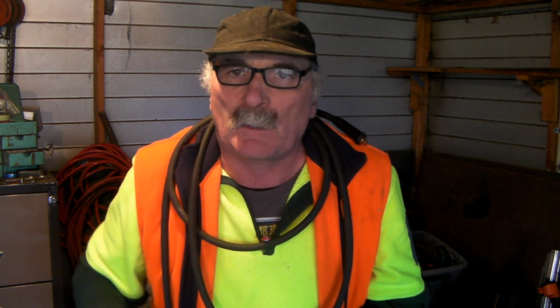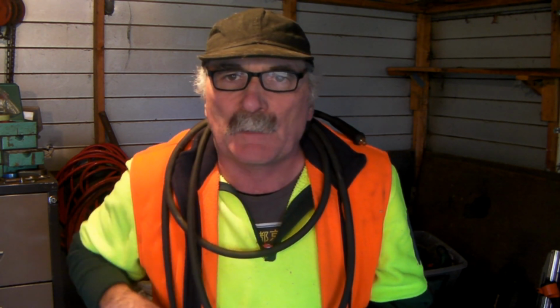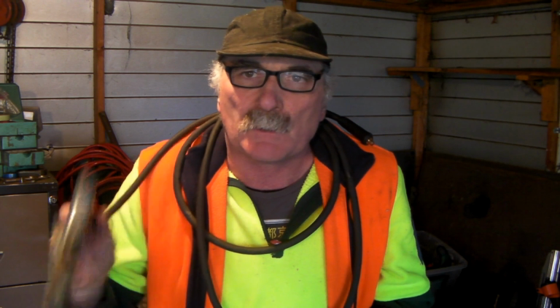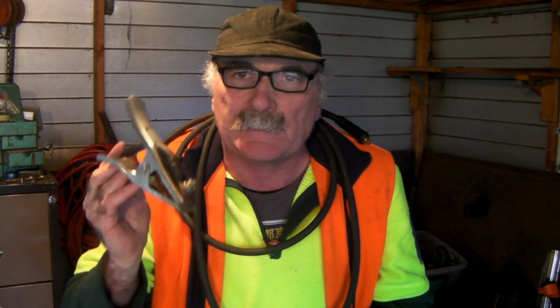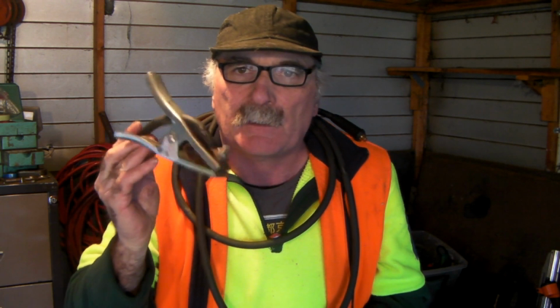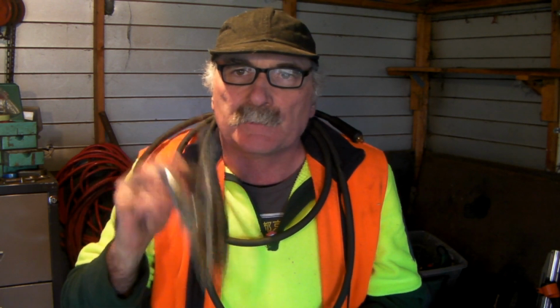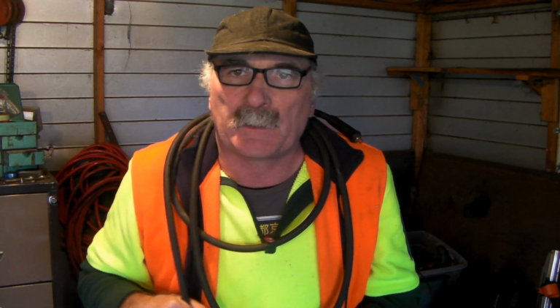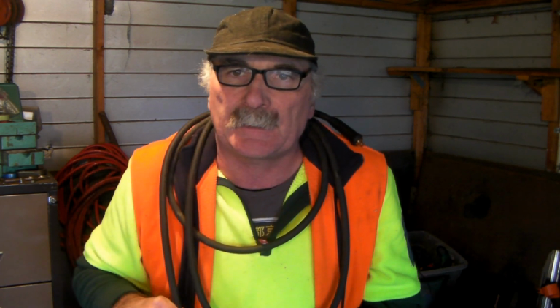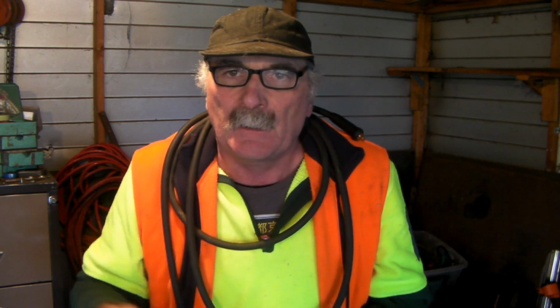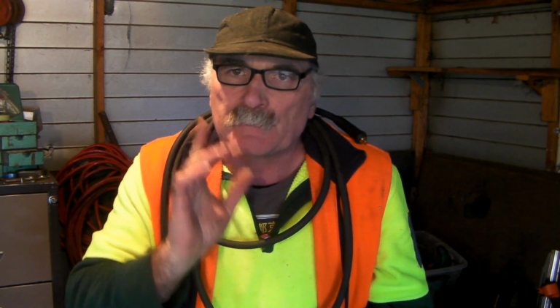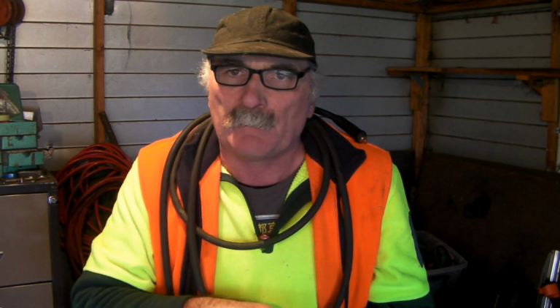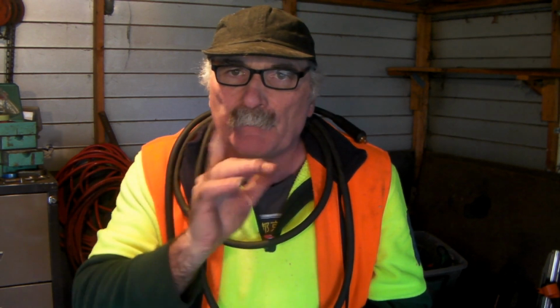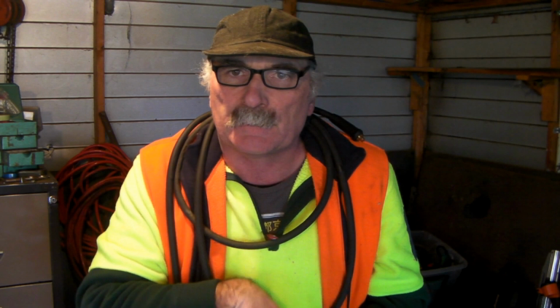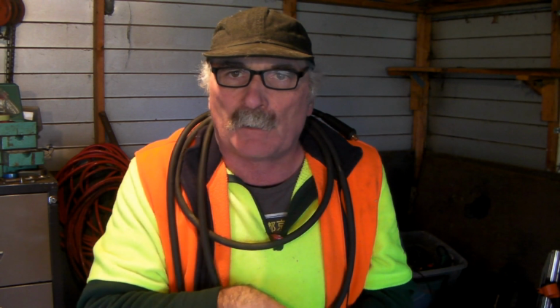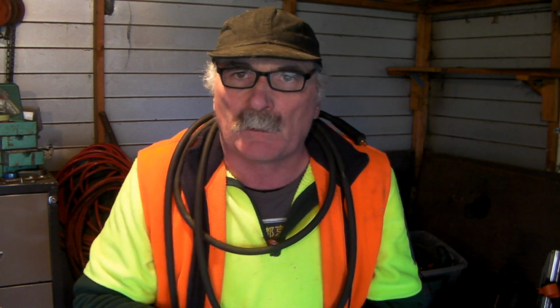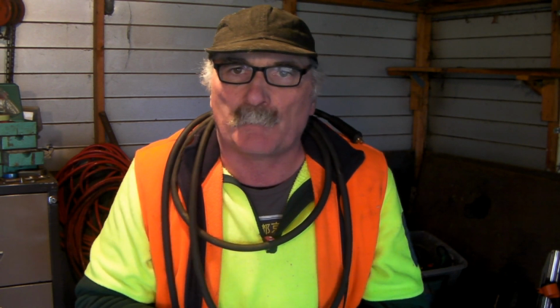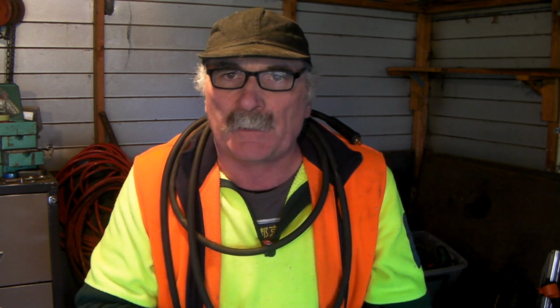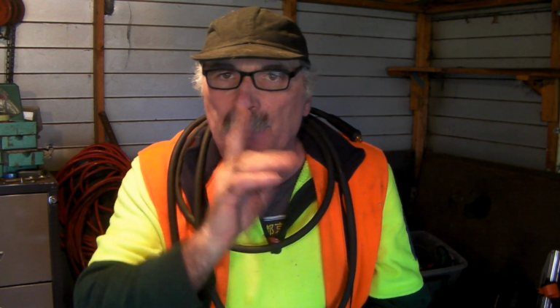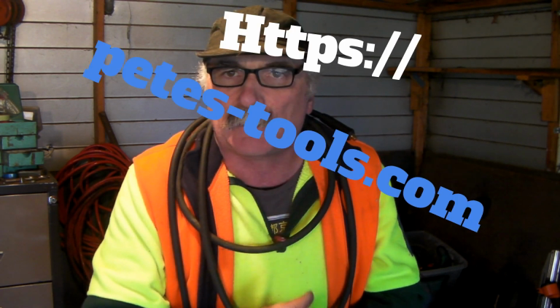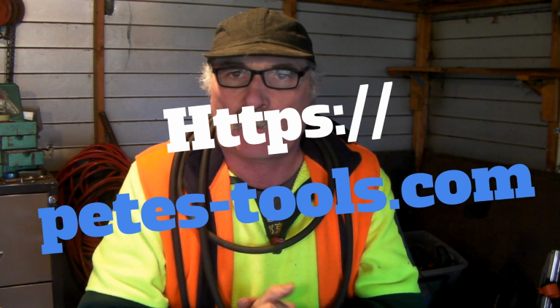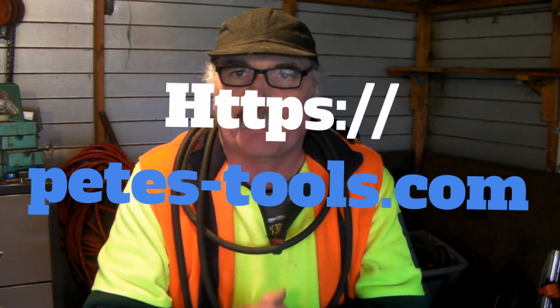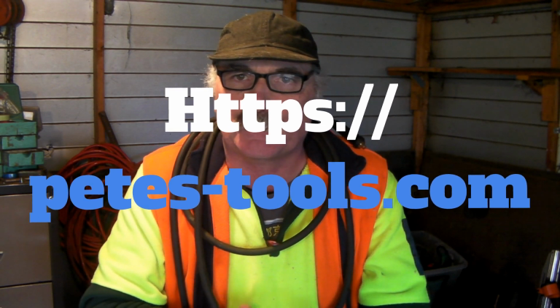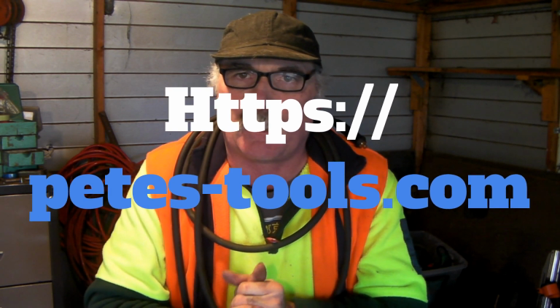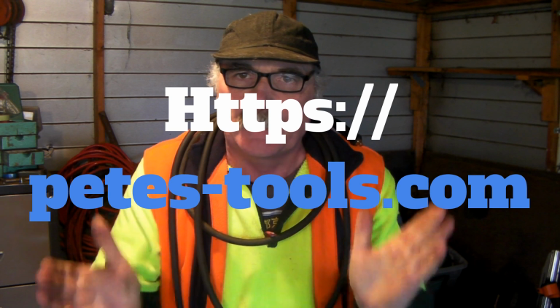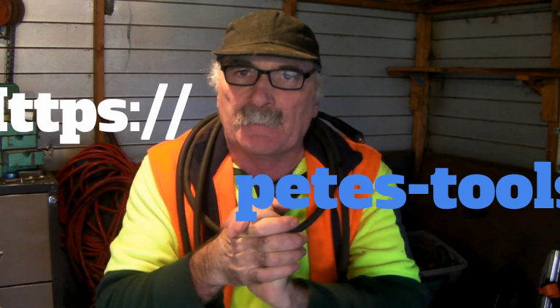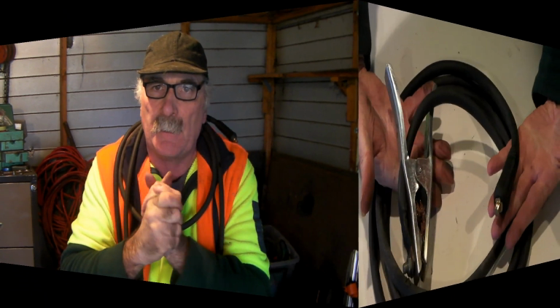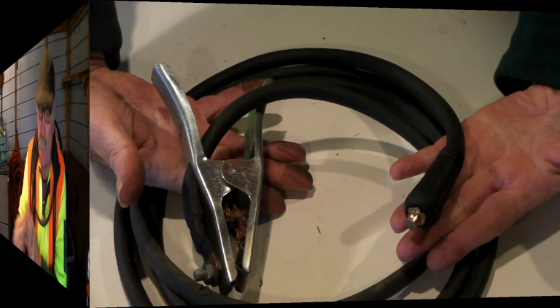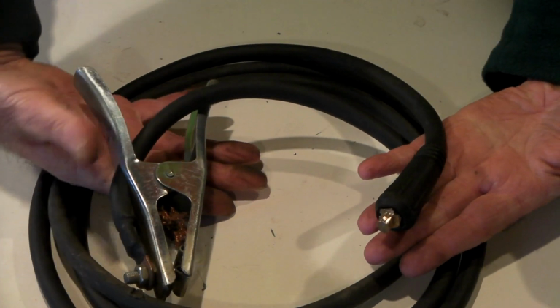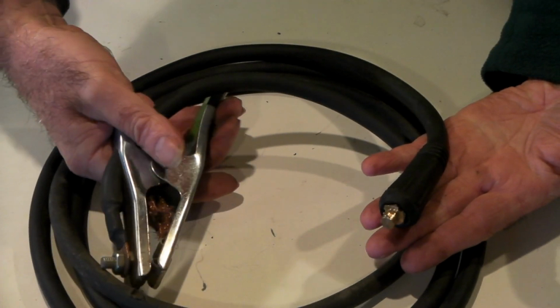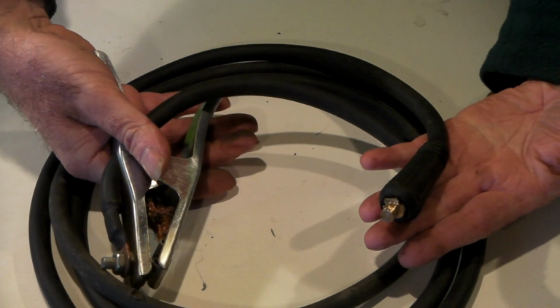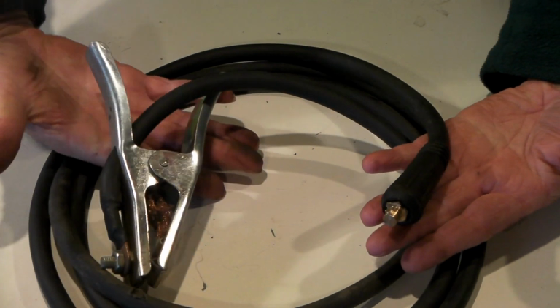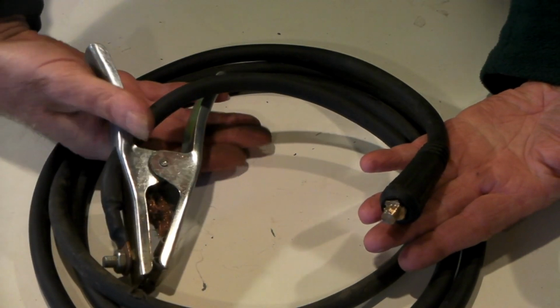We'll make some longer leads today guys and show you how quick and easy it is. Always remember: if you like the video, subscribe, drop me a like, drop me a comment, and remember to have a look at the new website PetesTools.com. Let's get into it!